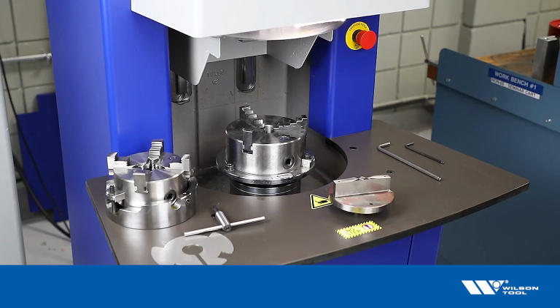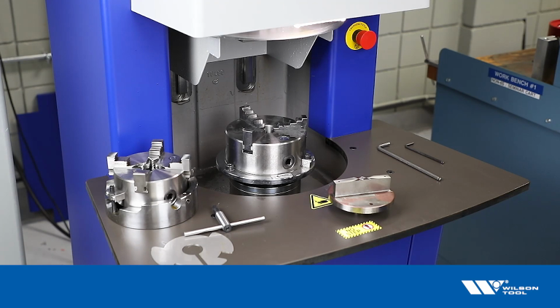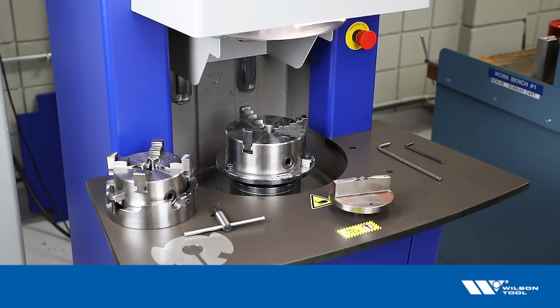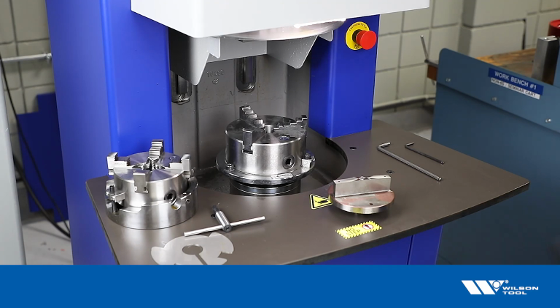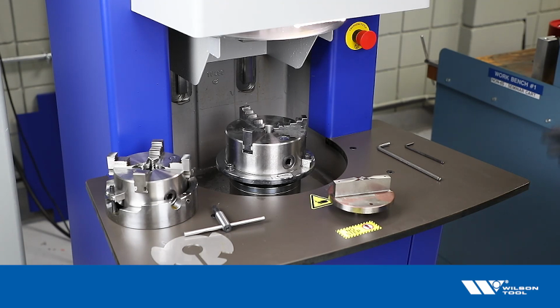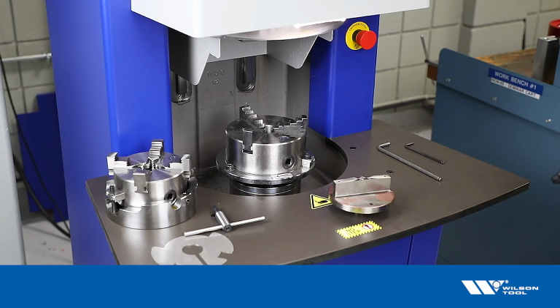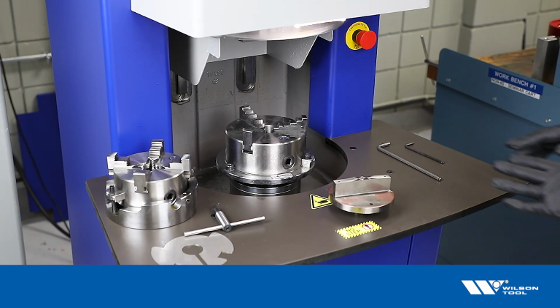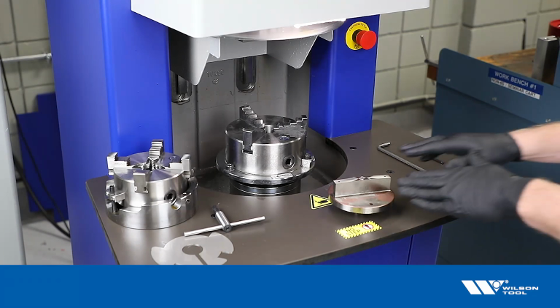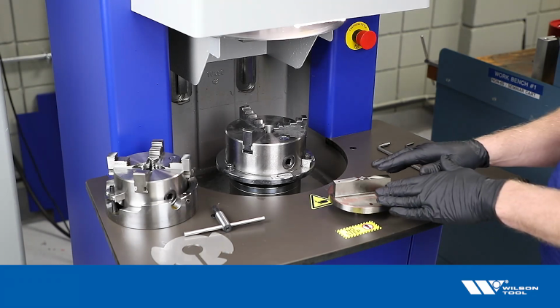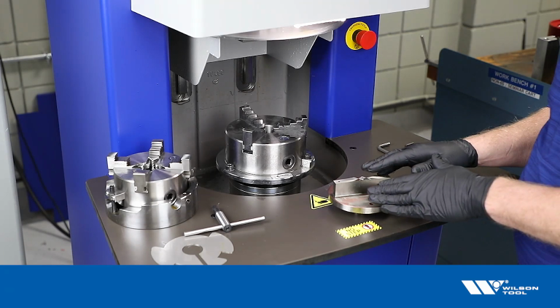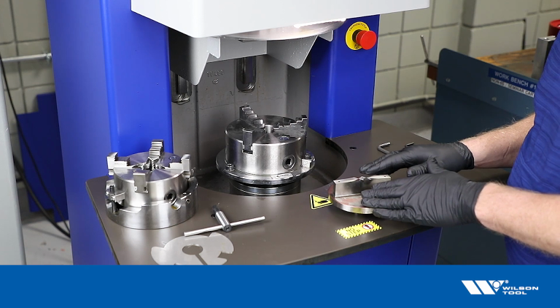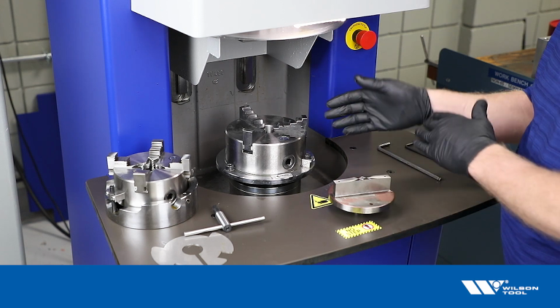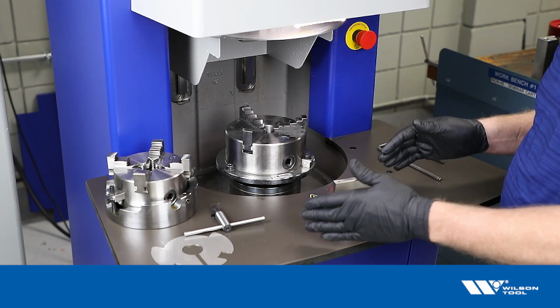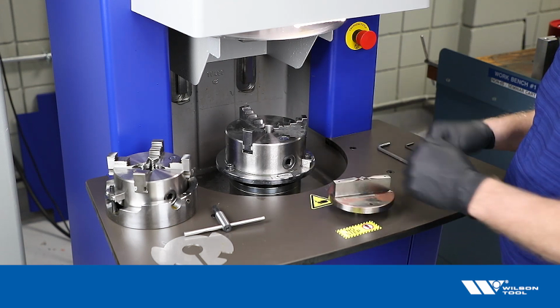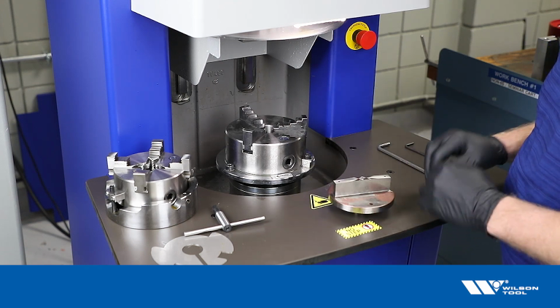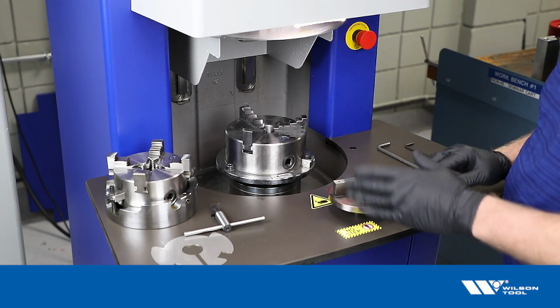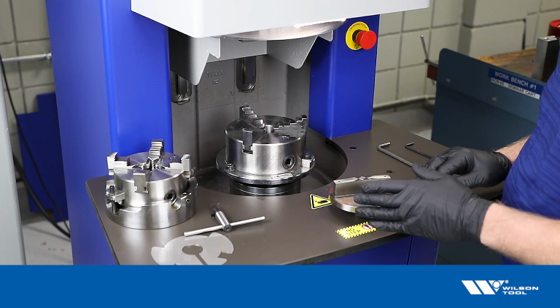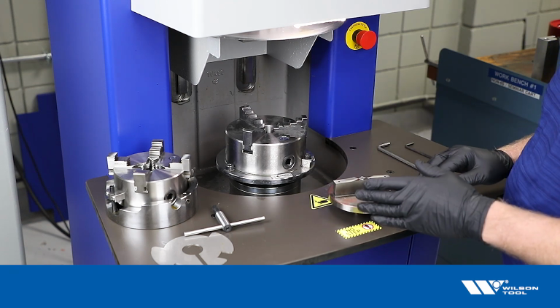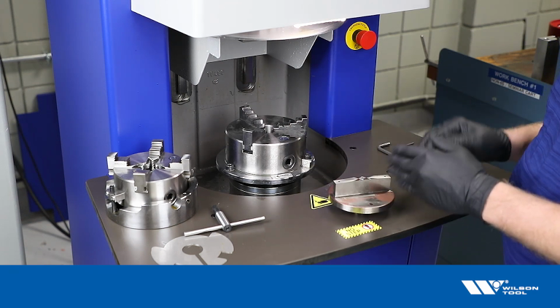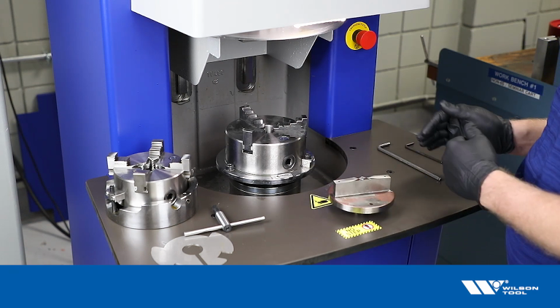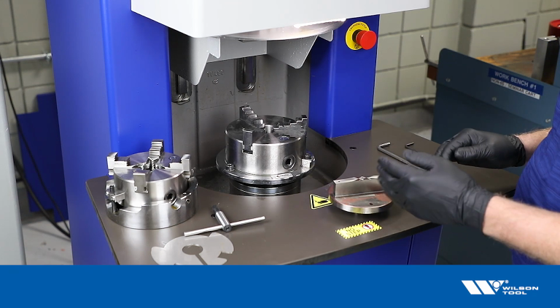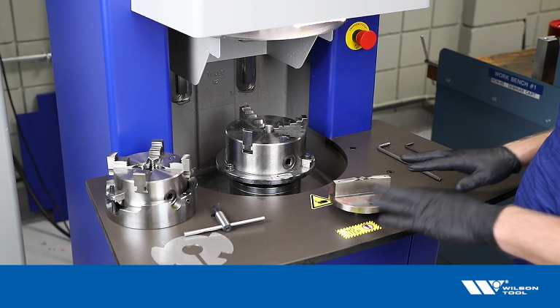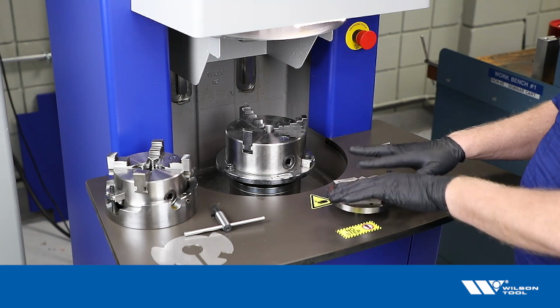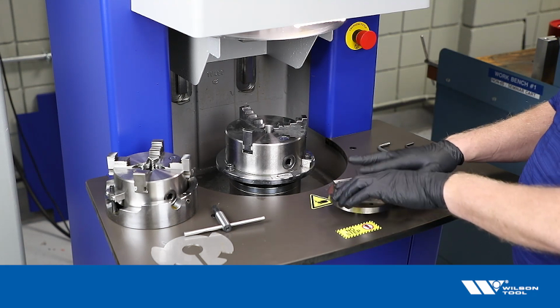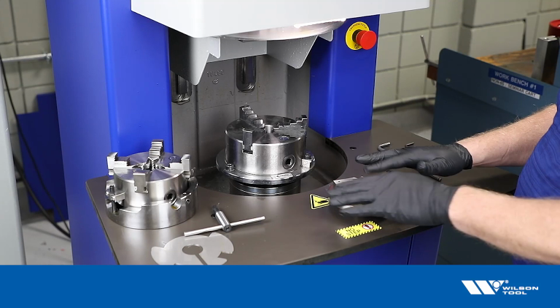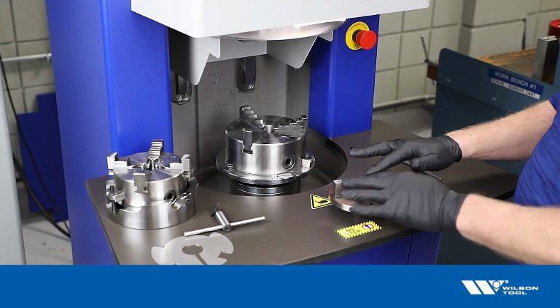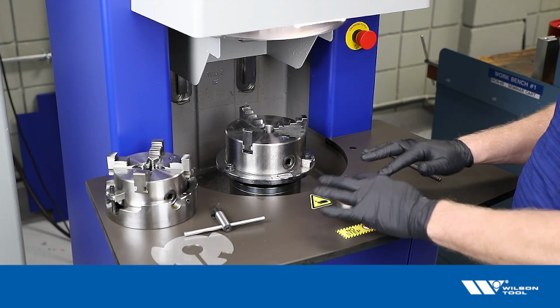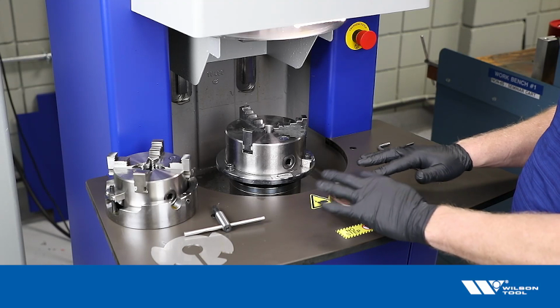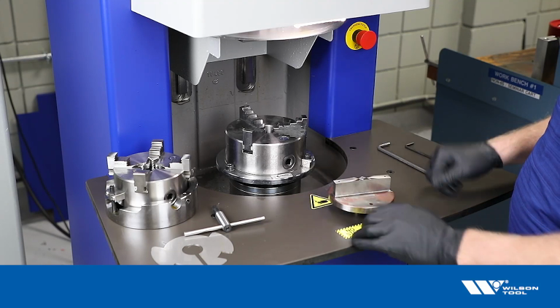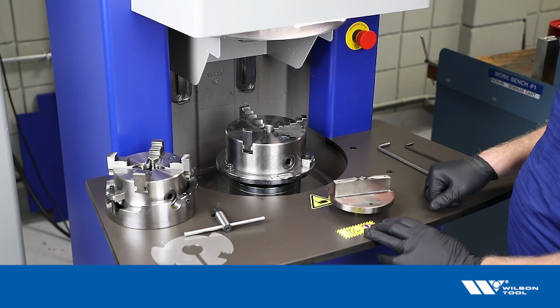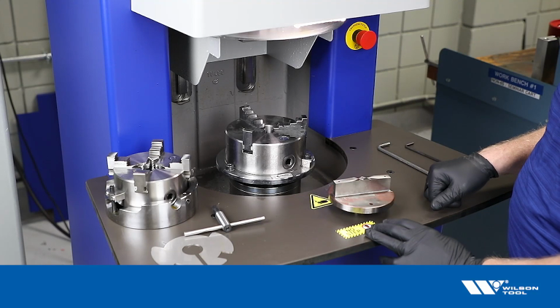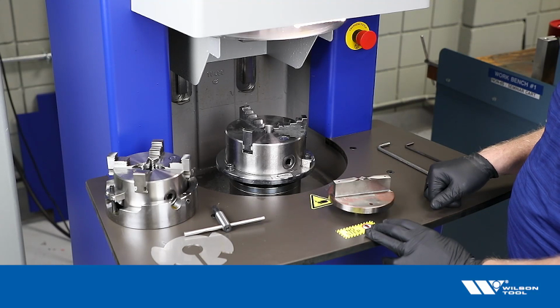We'd like to show how to grind a rooftop shear on the XSharp grinder. This would also apply to a whisper shear, but basically any tool with a non-flat surface on the top of it.